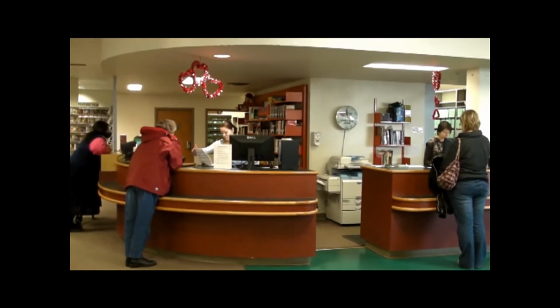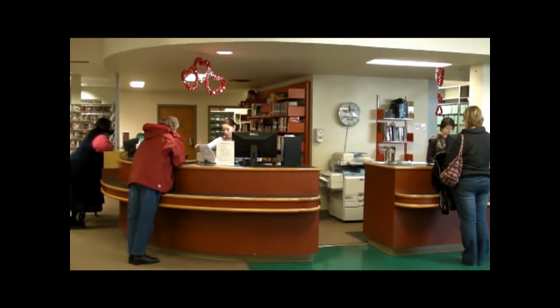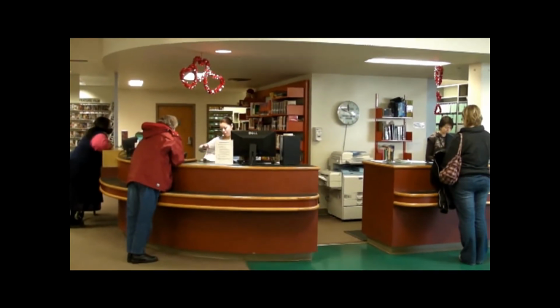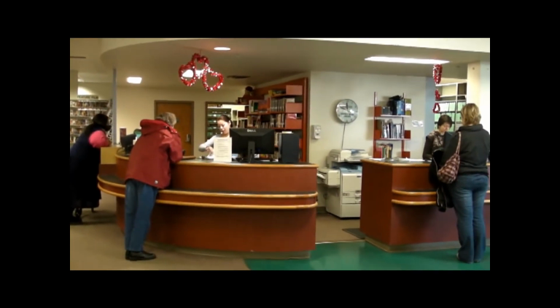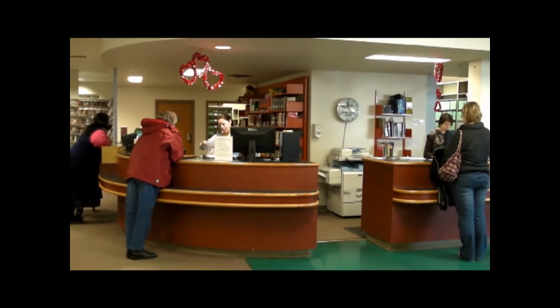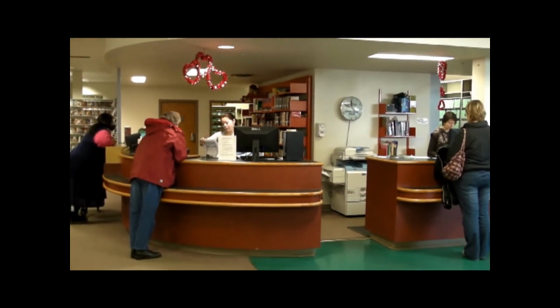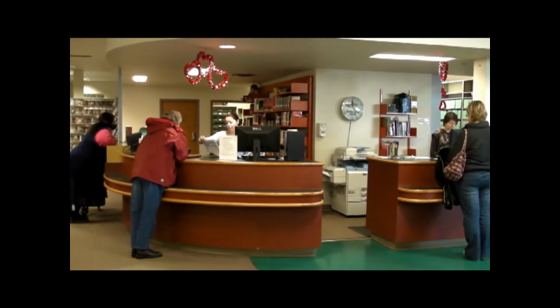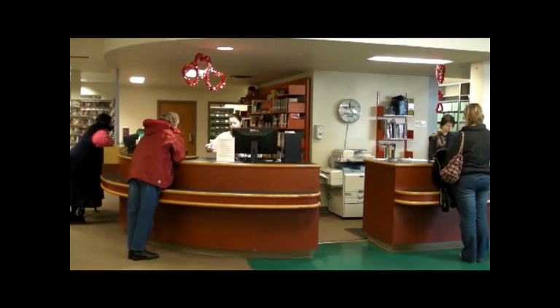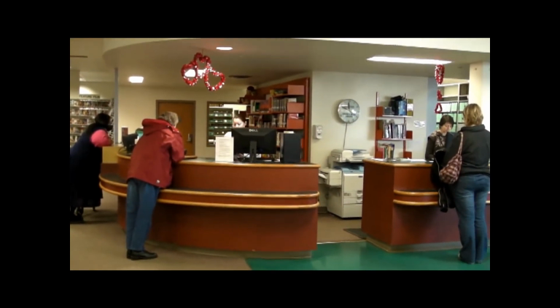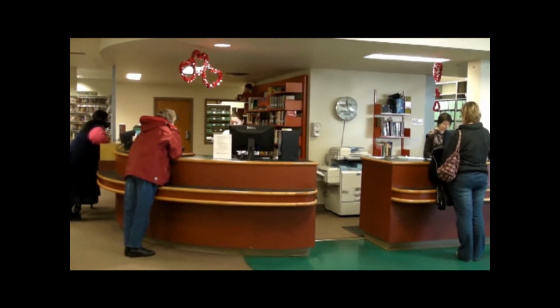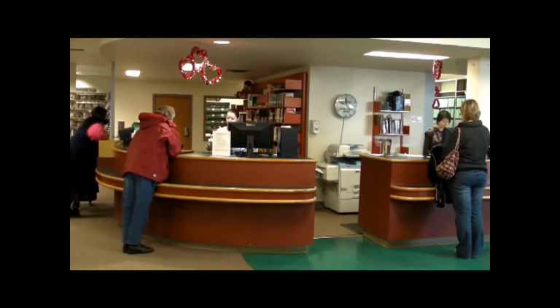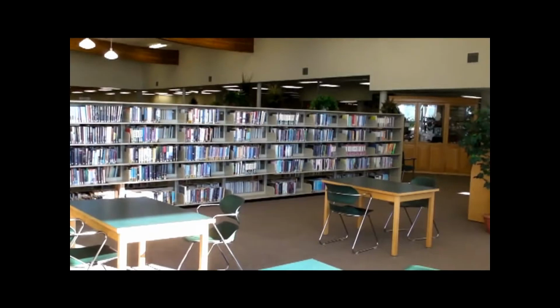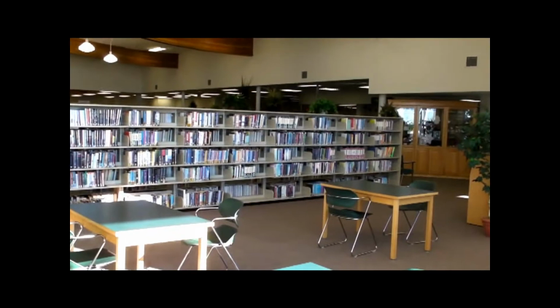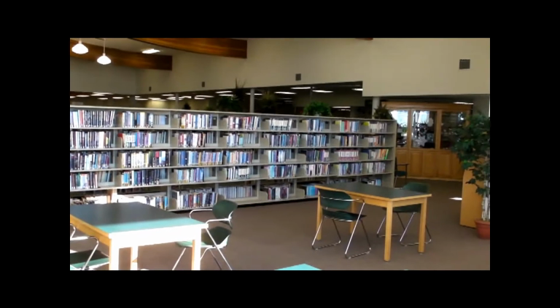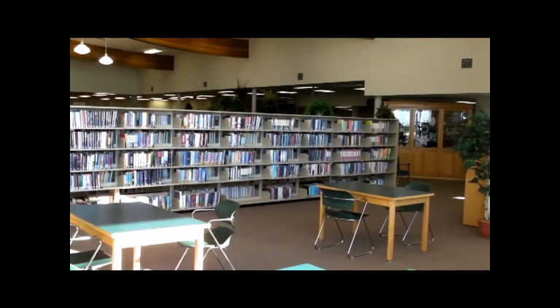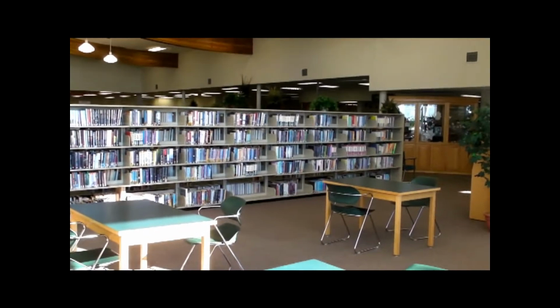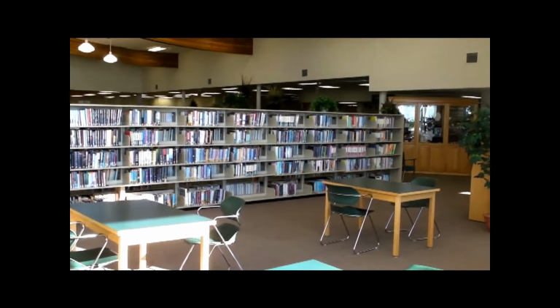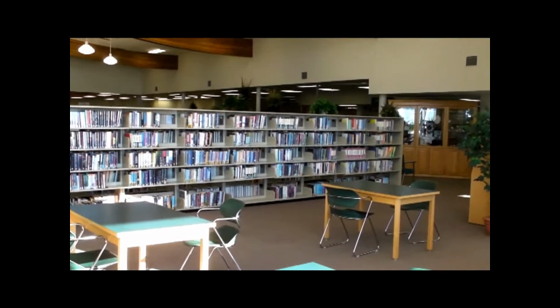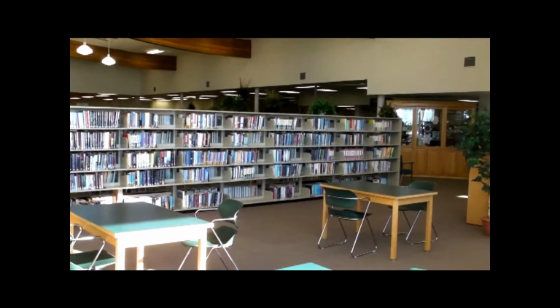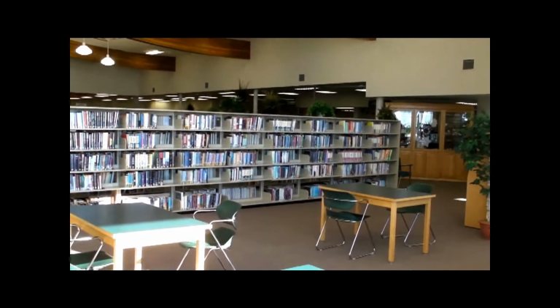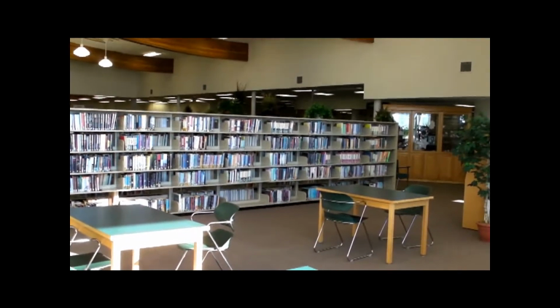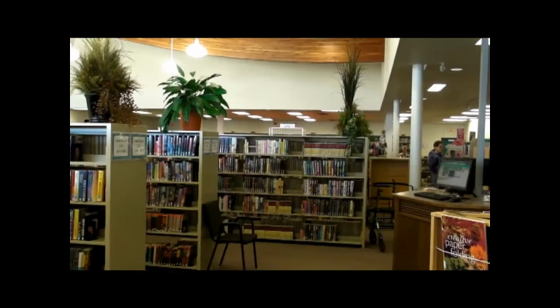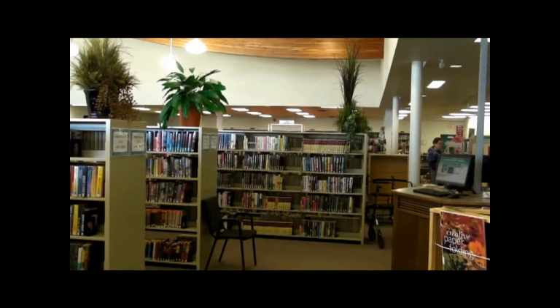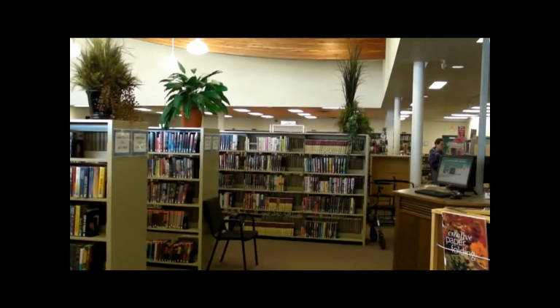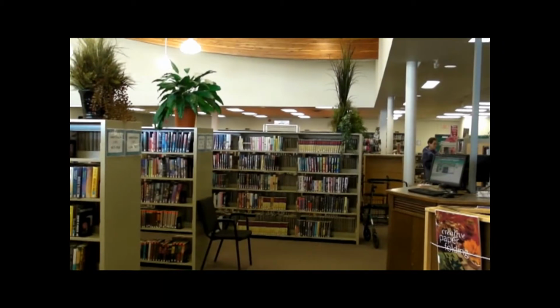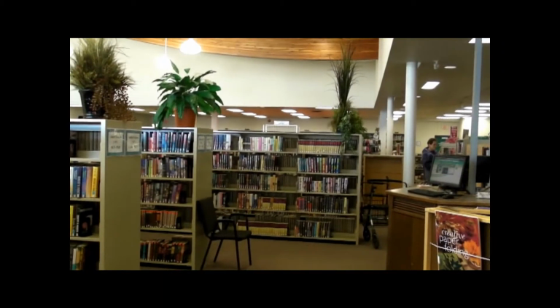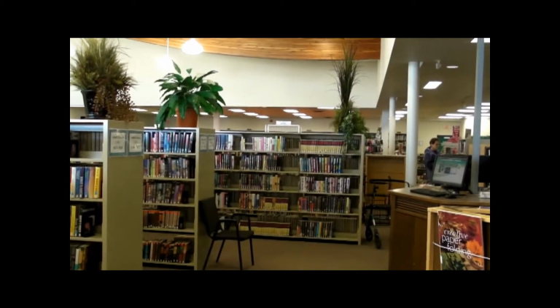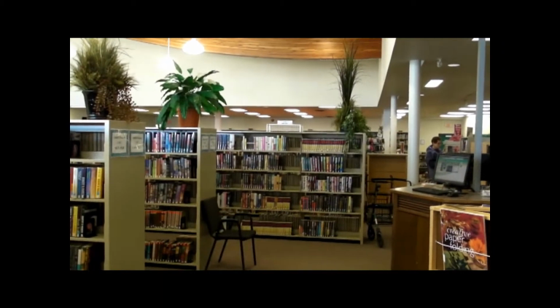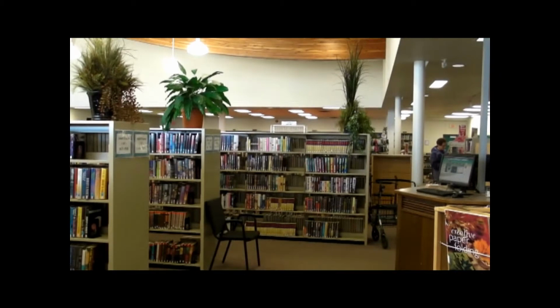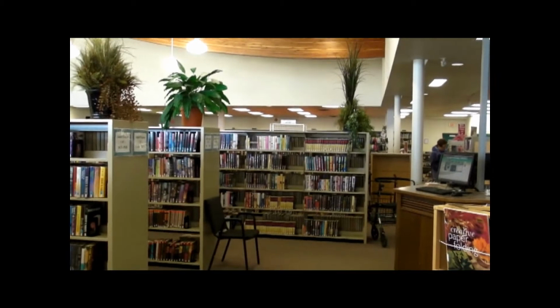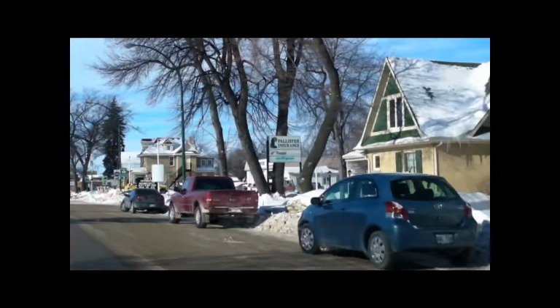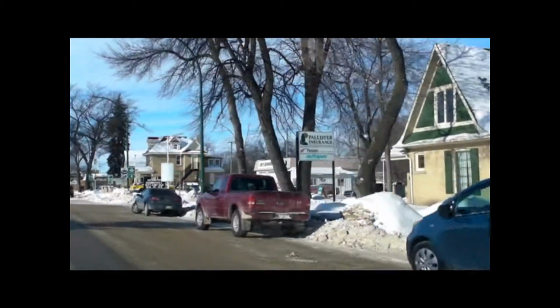The first place I discovered when I moved here was the Portage District Library. The library here is a huge space with beautiful light, not to mention a great collection of books and movies.